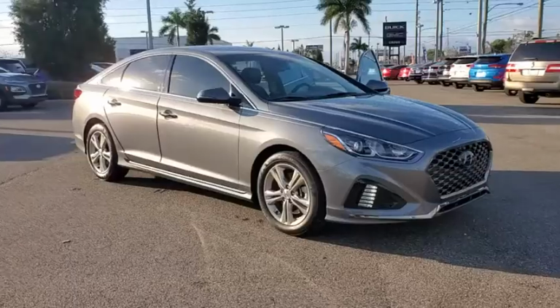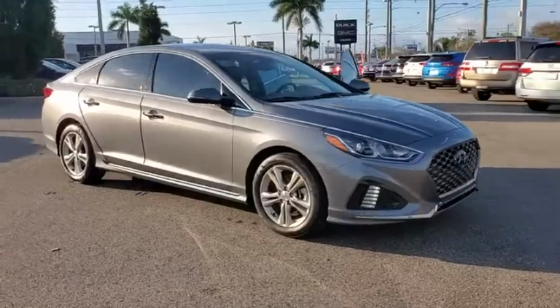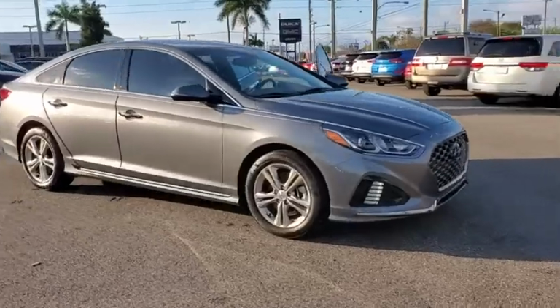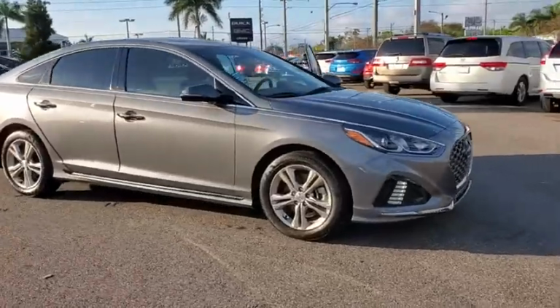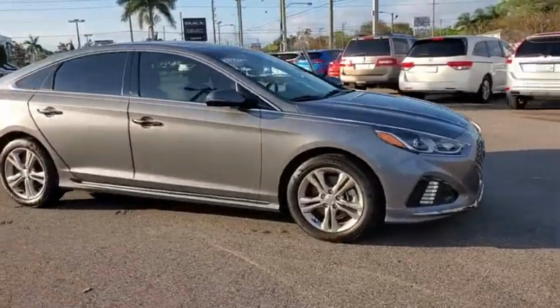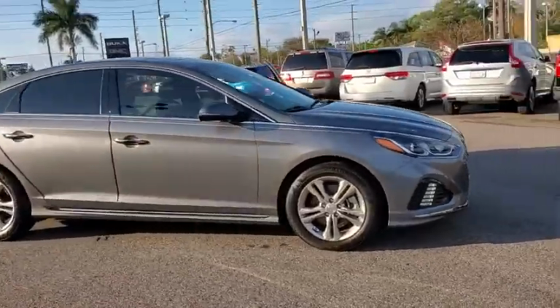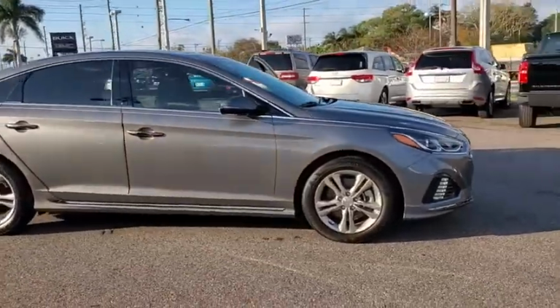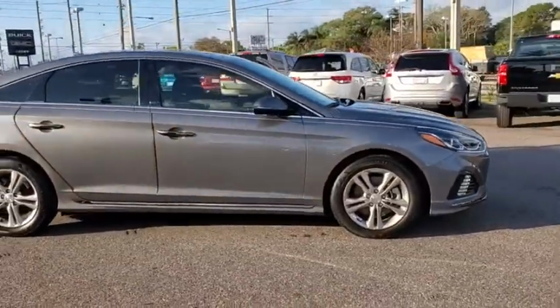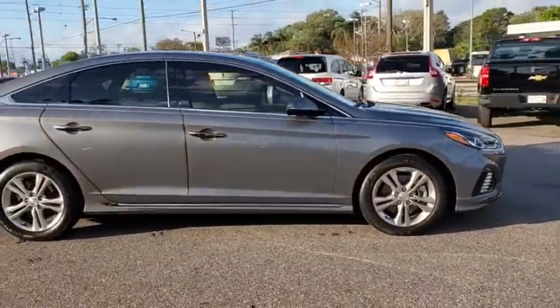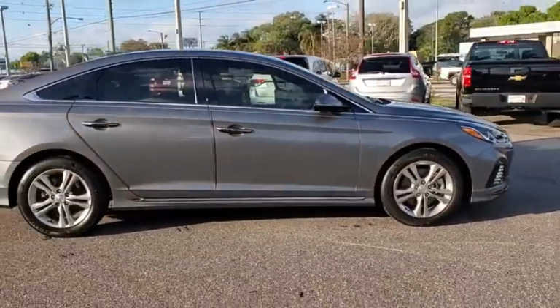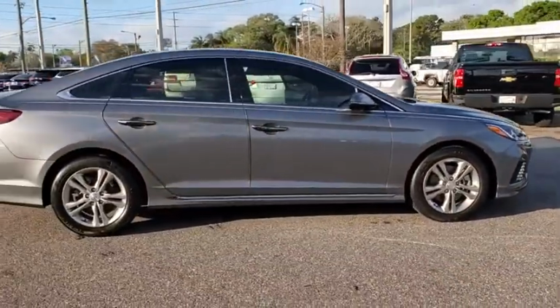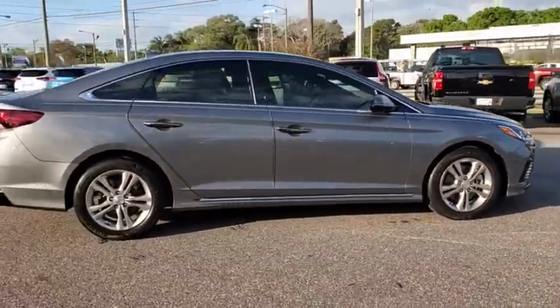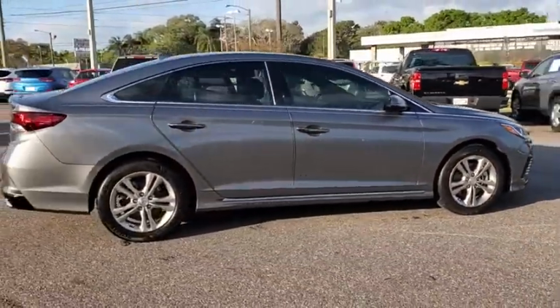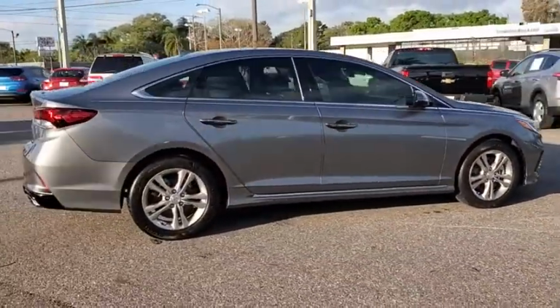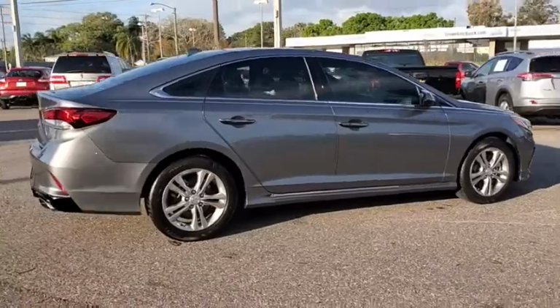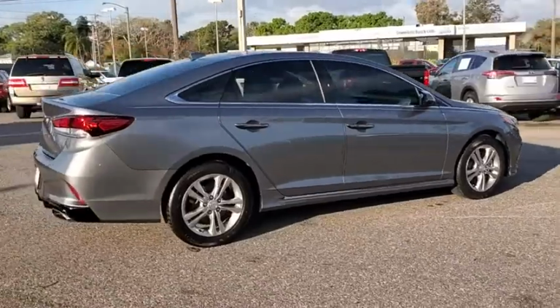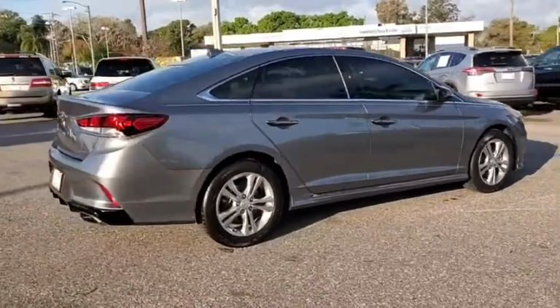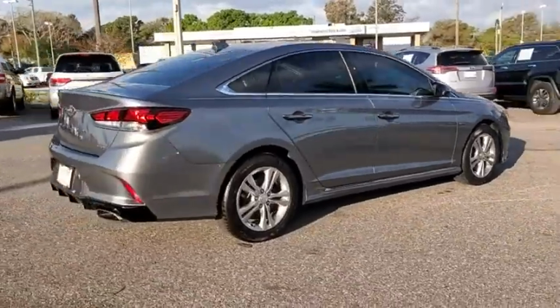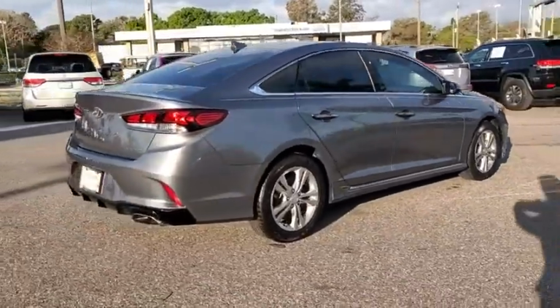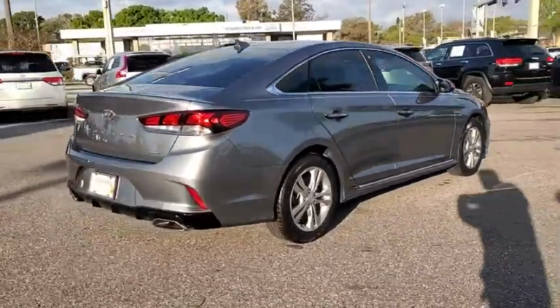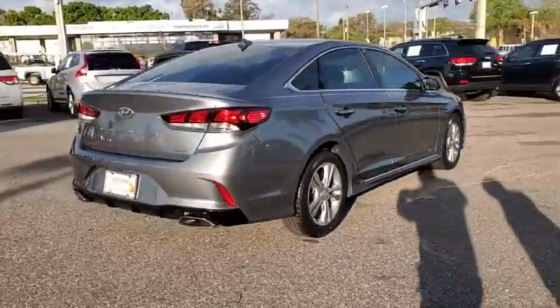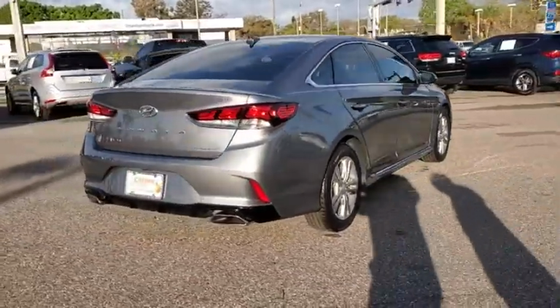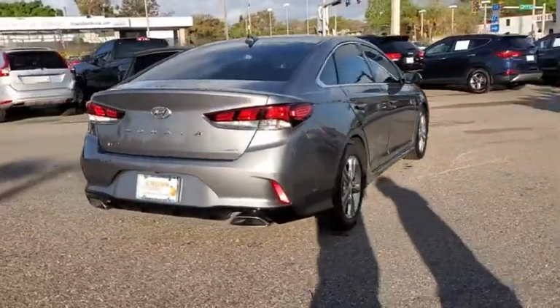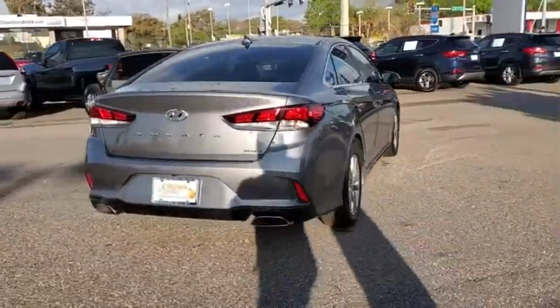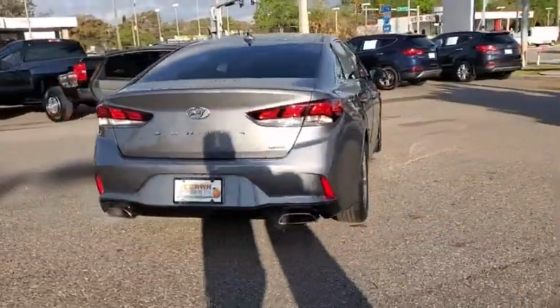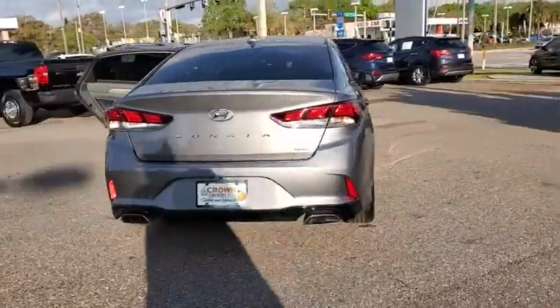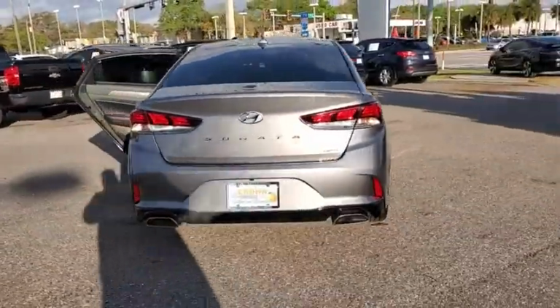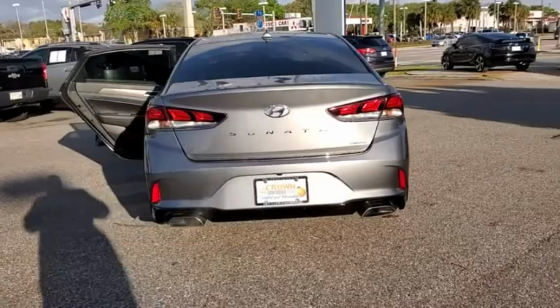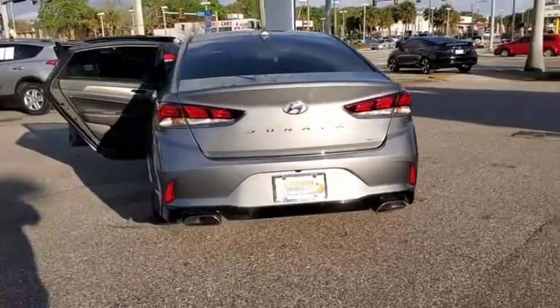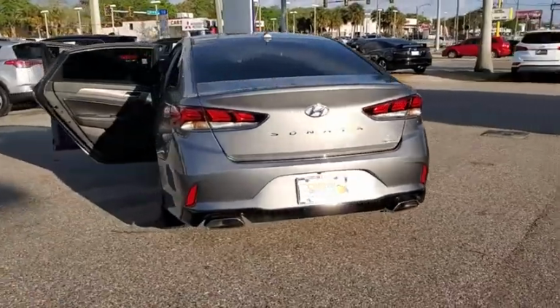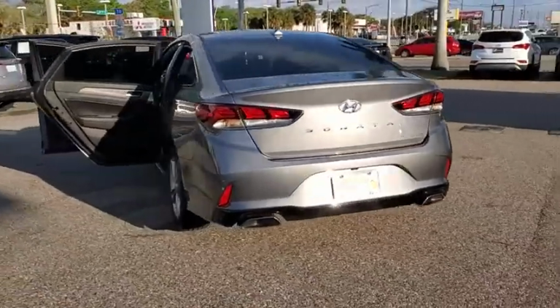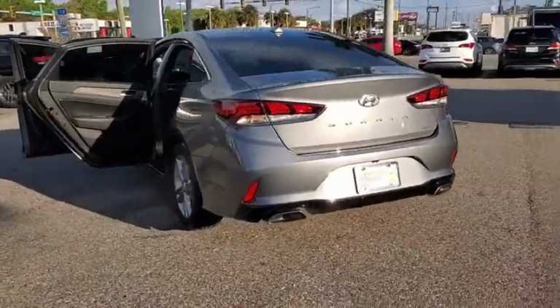Come test drive the 2018 Hyundai Sonata. The Sonata has a long list of technologically advanced interior features and options that make driving safer, more convenient, and much more fun.